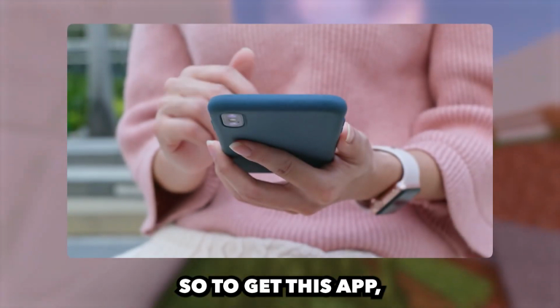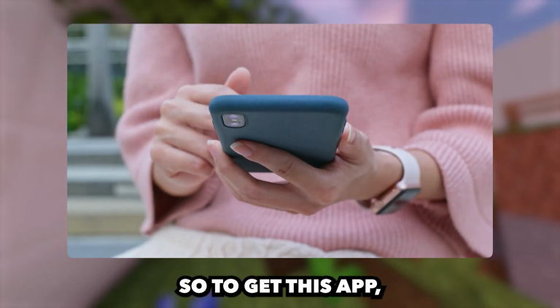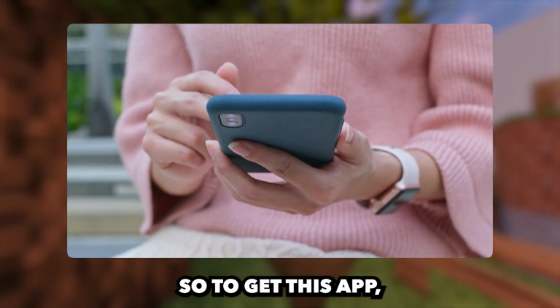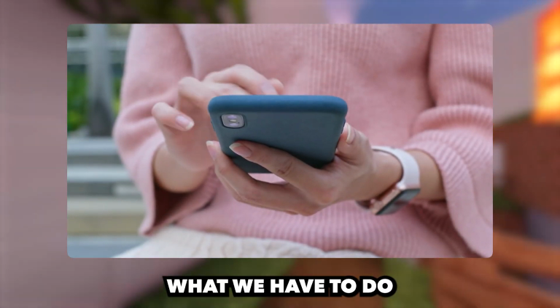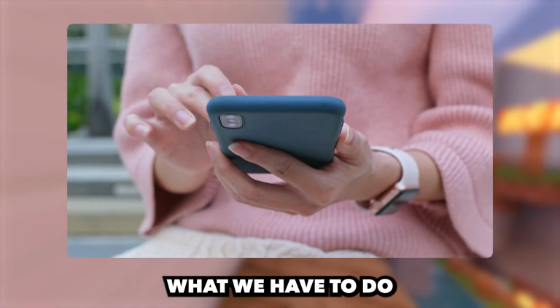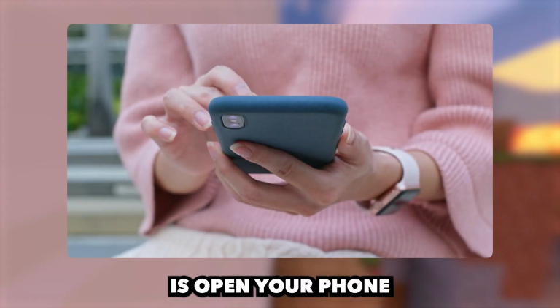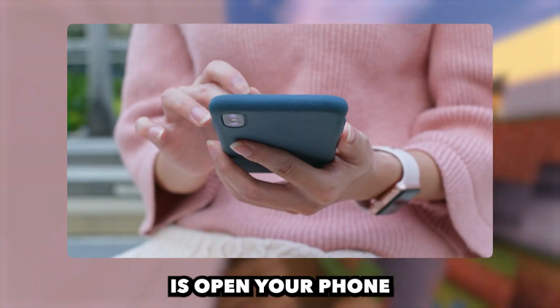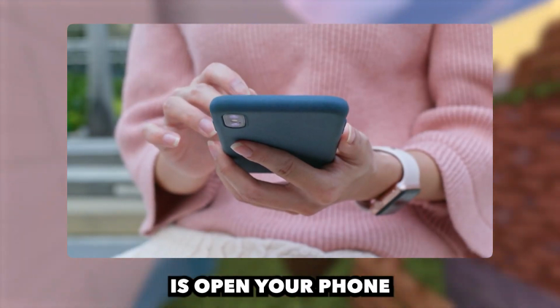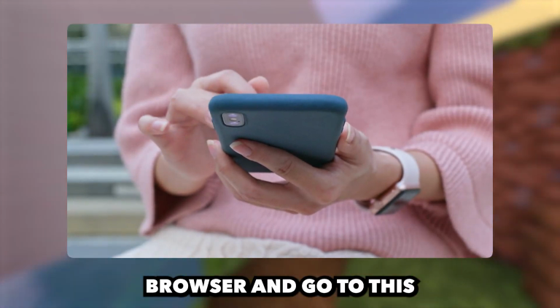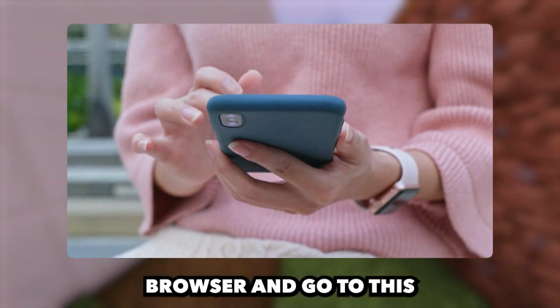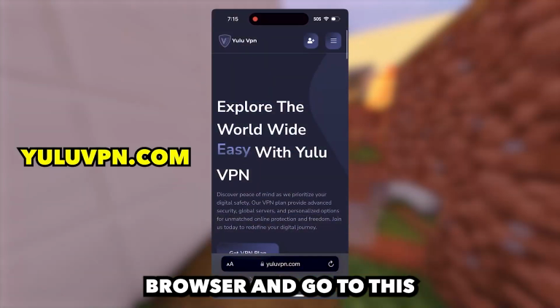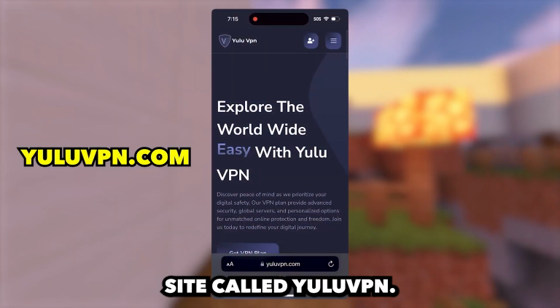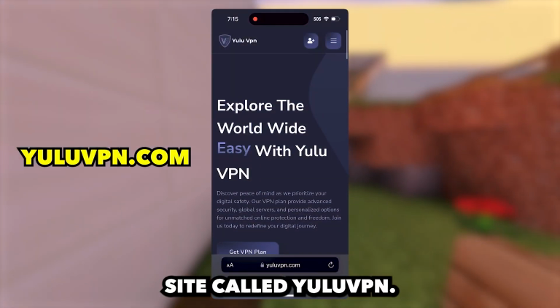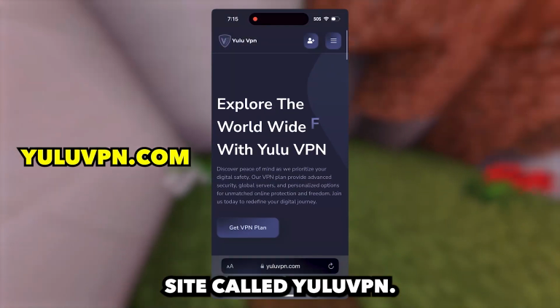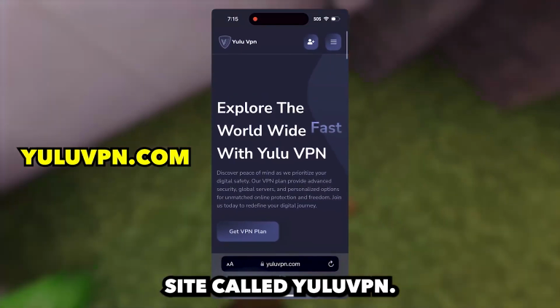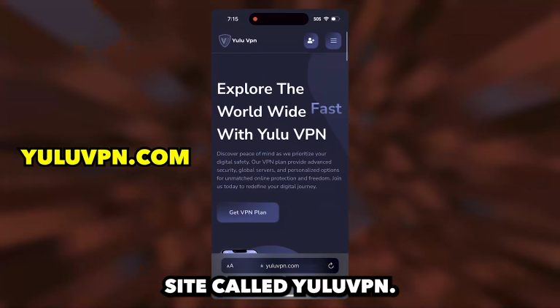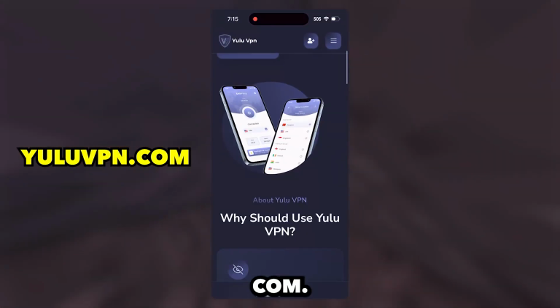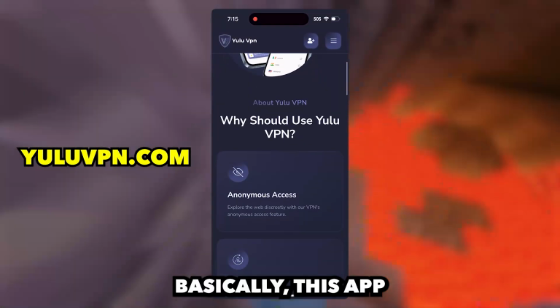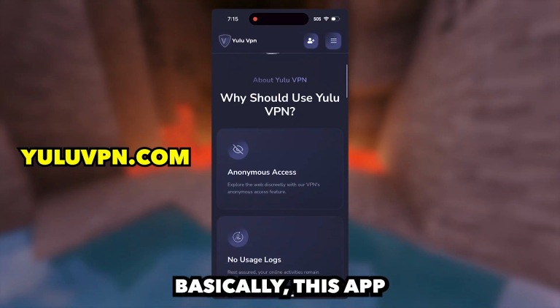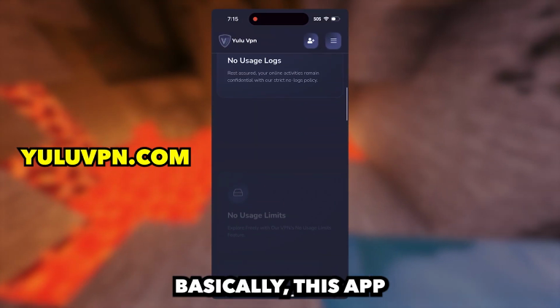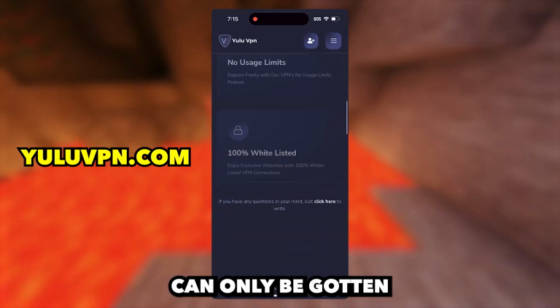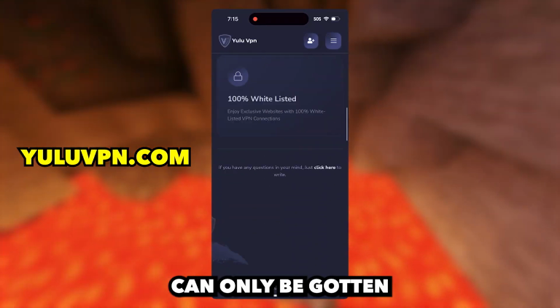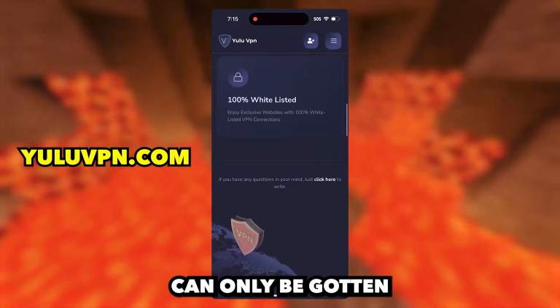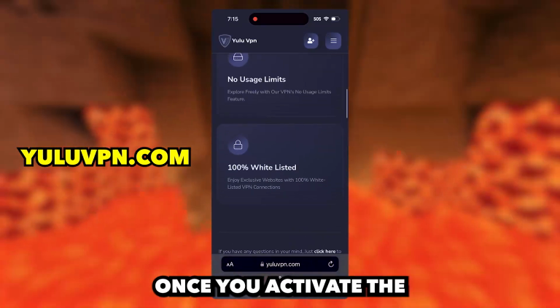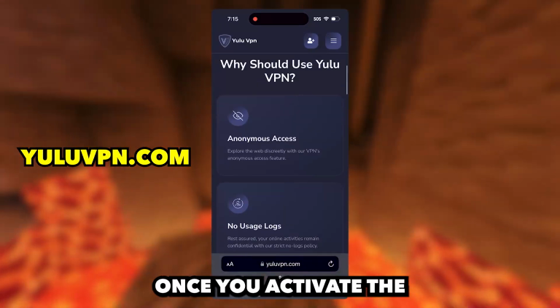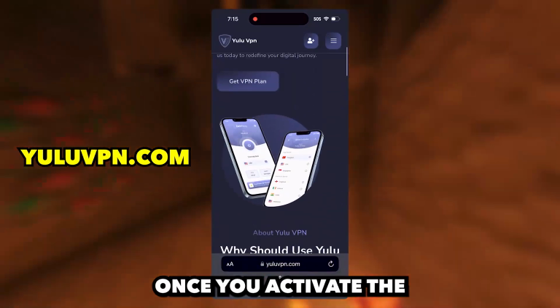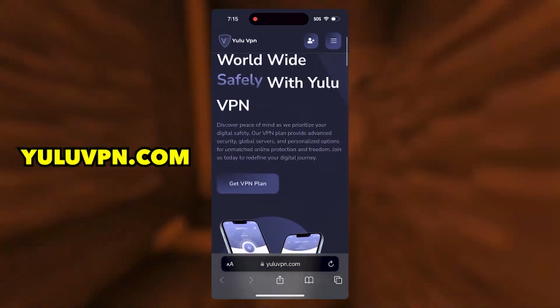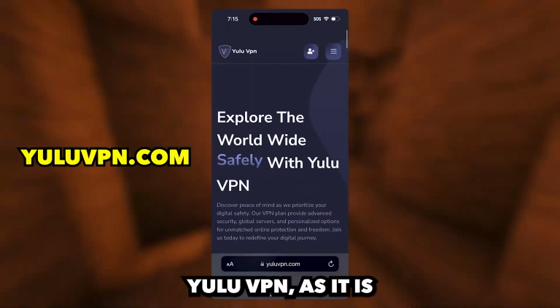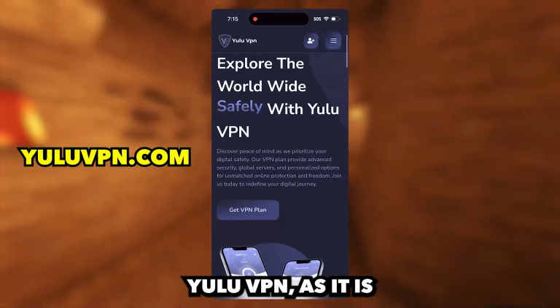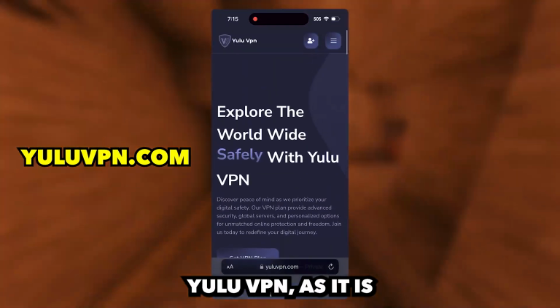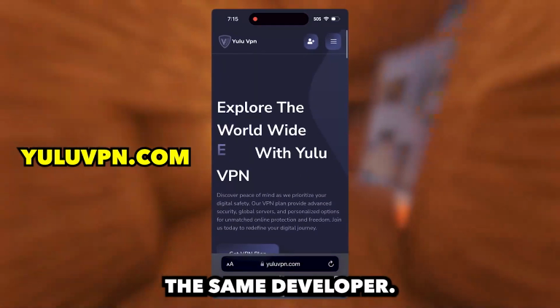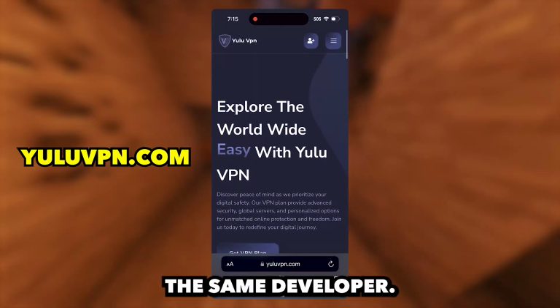To get this app, what we have to do is open your phone browser and go to the site called YuluVPN.com. Basically this app can only be gotten once you activate the Yulu VPN, as it is the same developer.